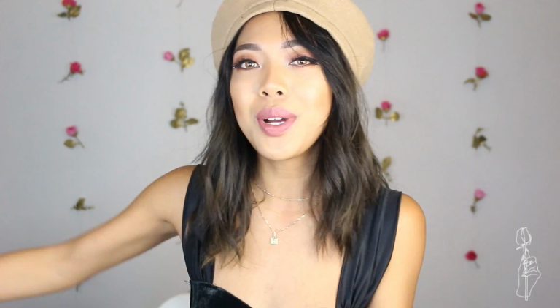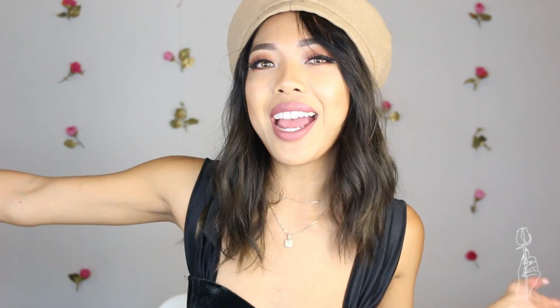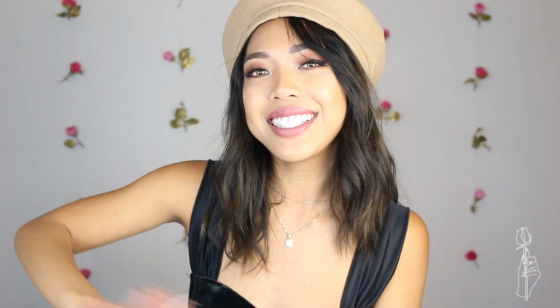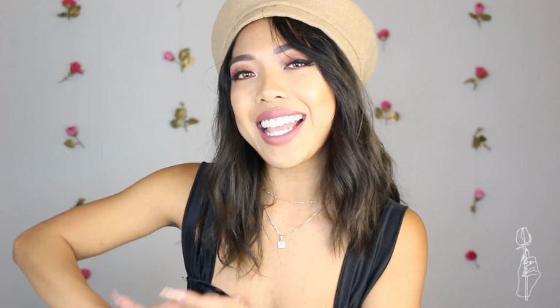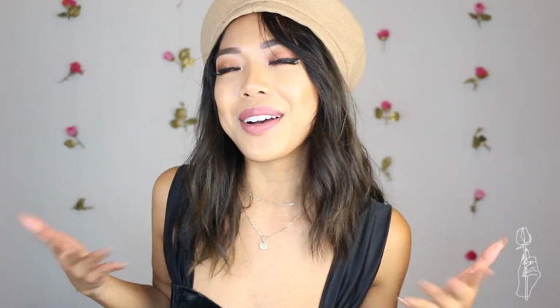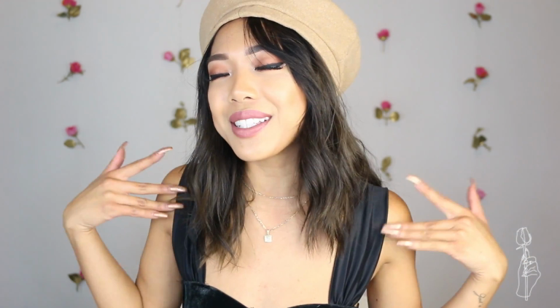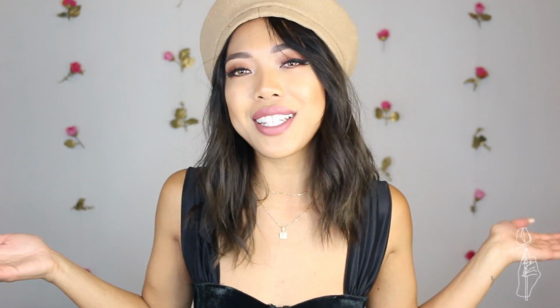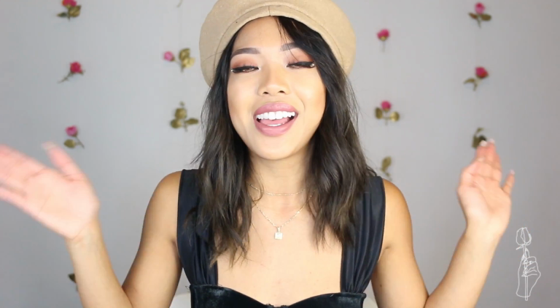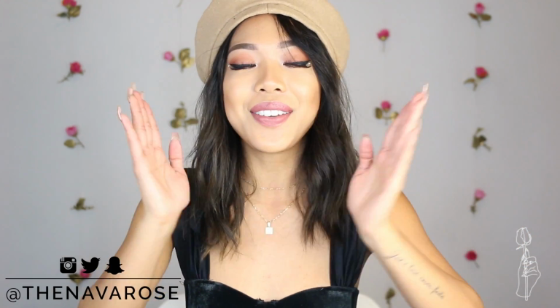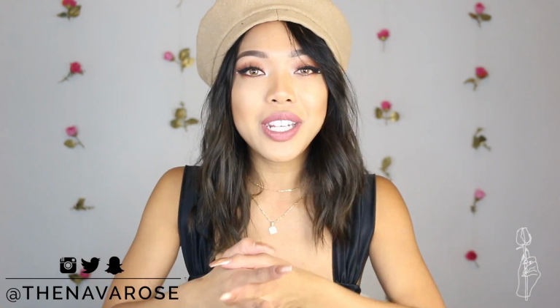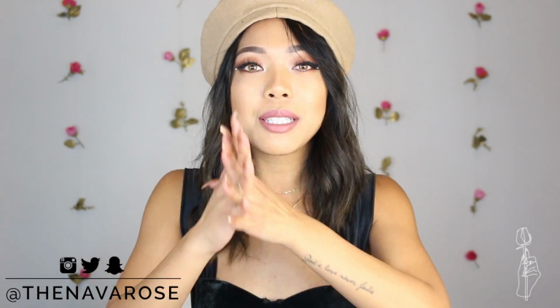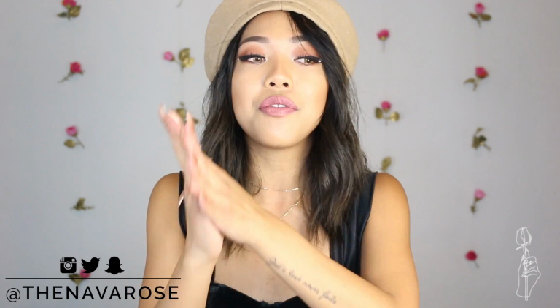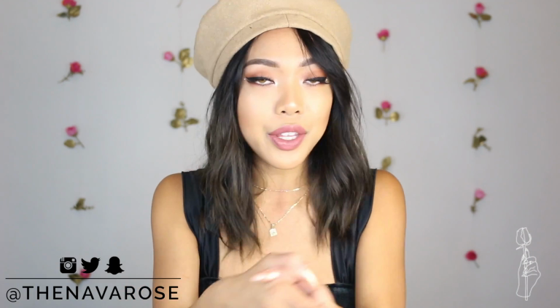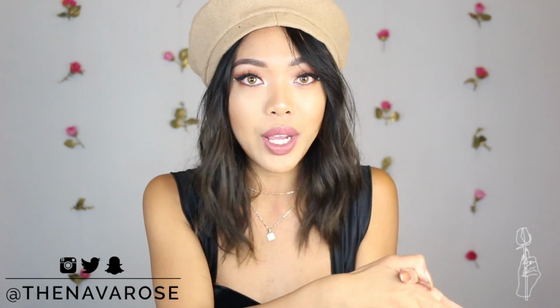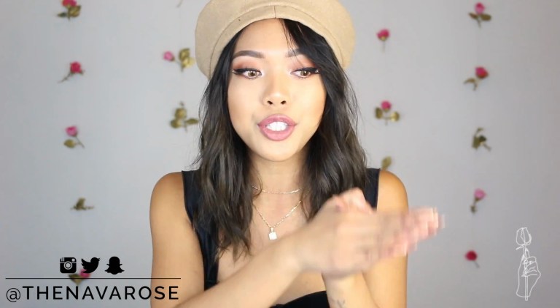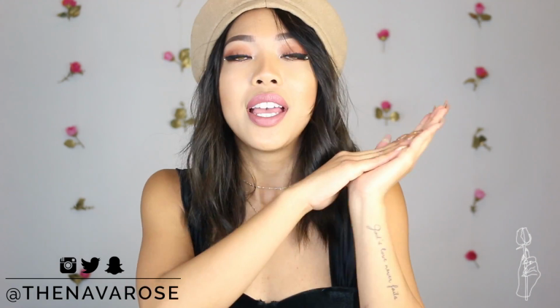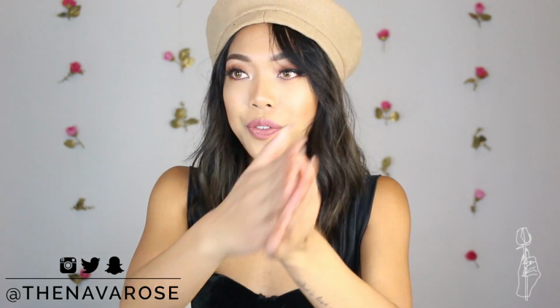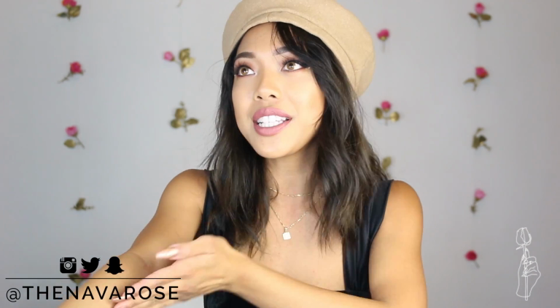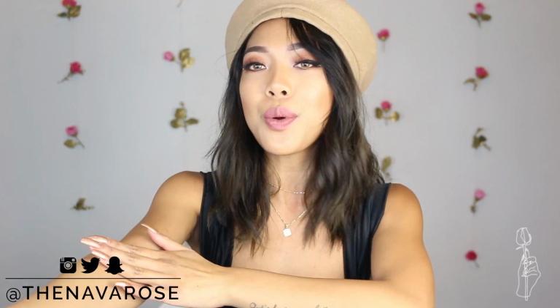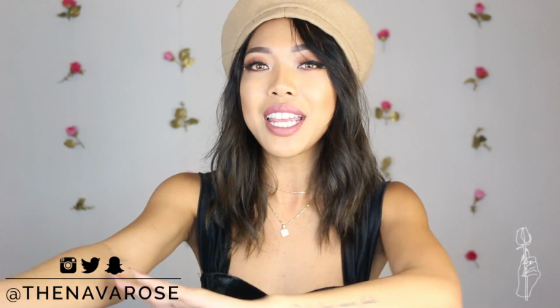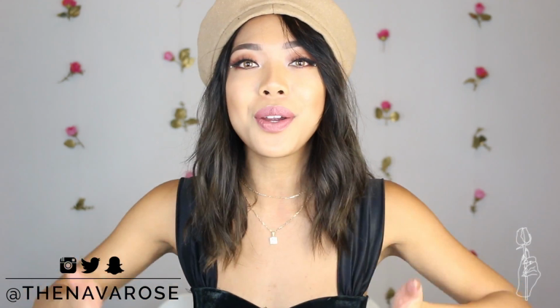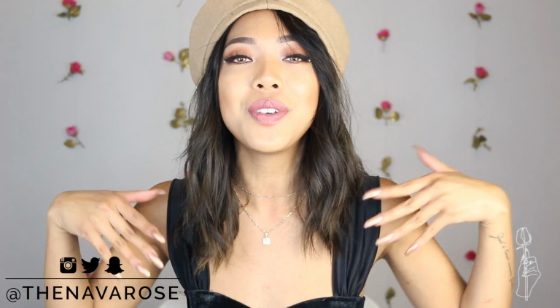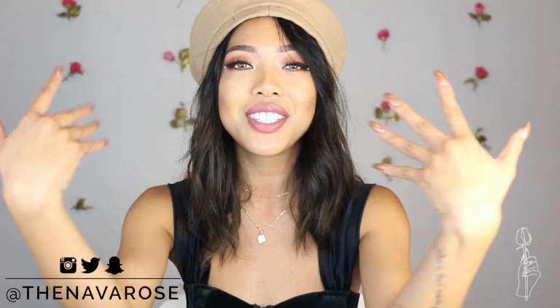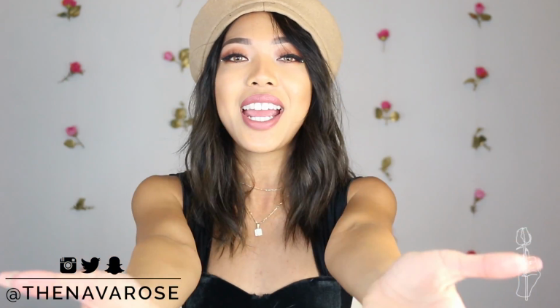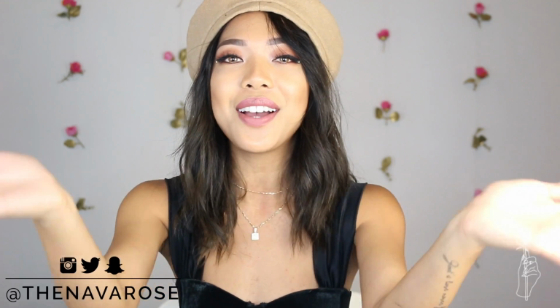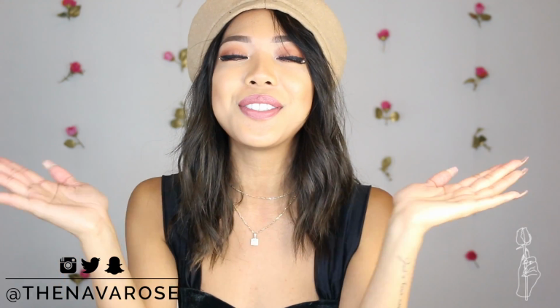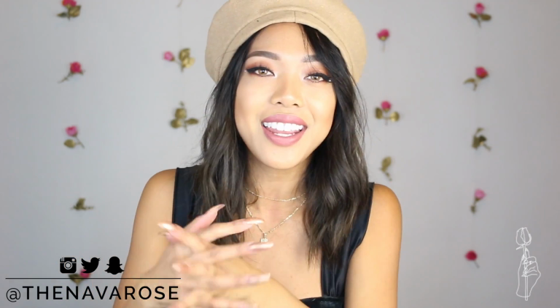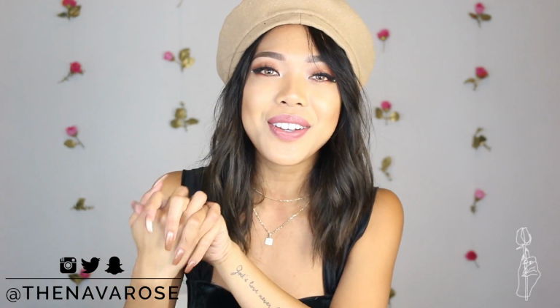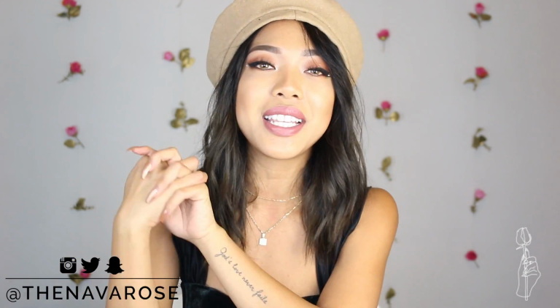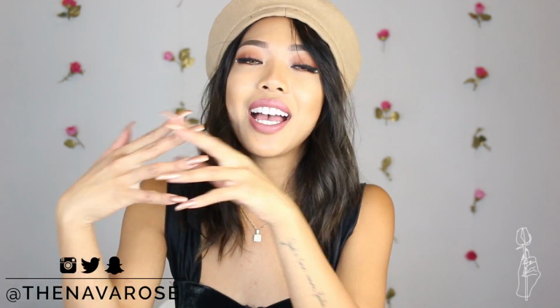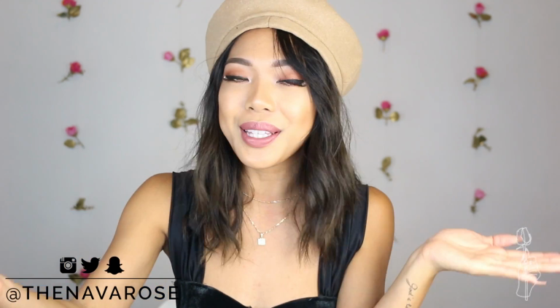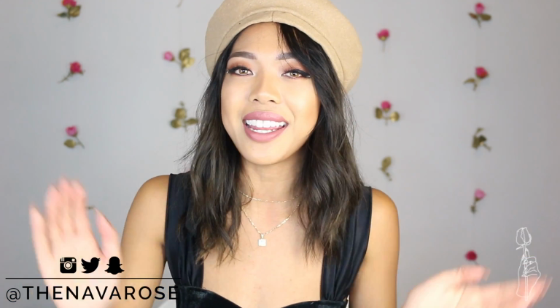What's up you guys? It's Alexa and welcome back to my channel. So this video has been very highly requested, so to fulfill your guys' request, I am here with a video to show you guys how to dye your clothes using acrylic paint.